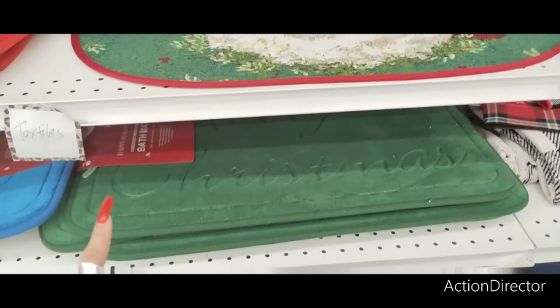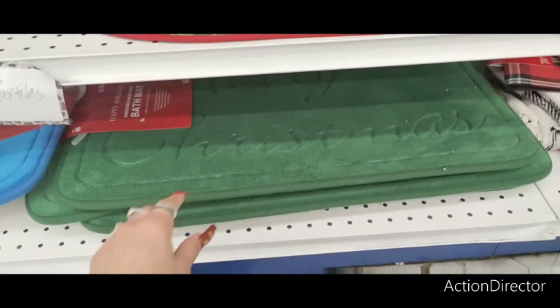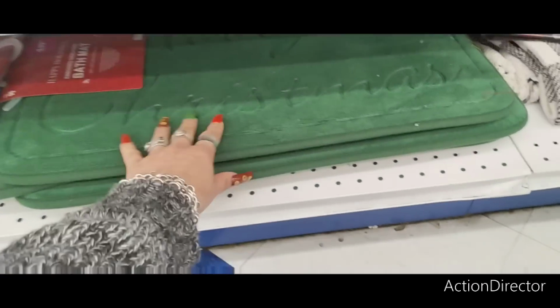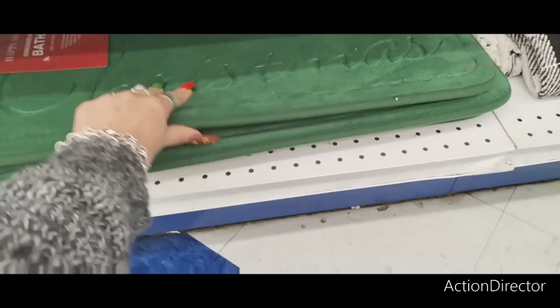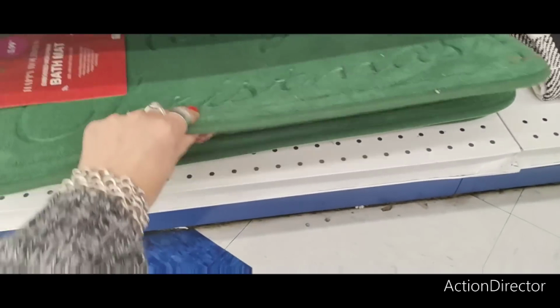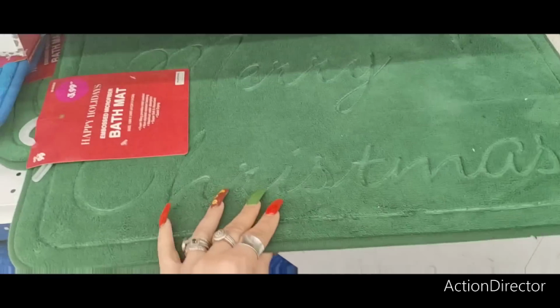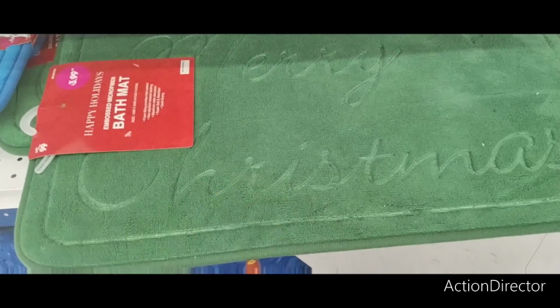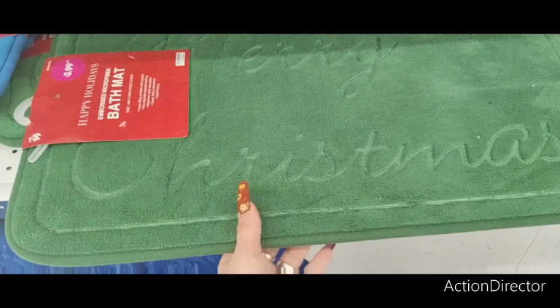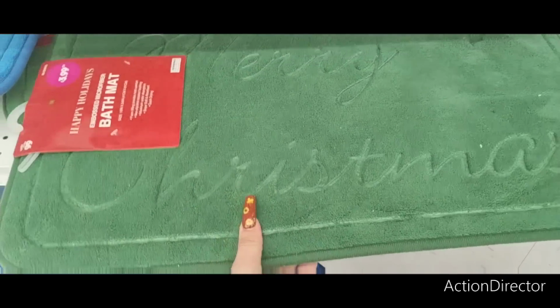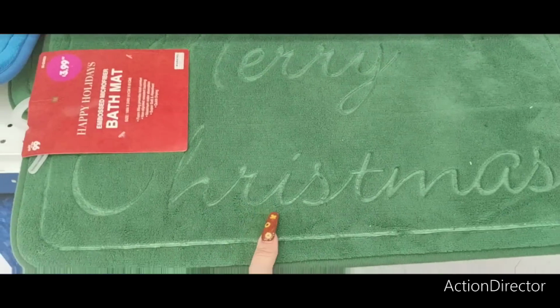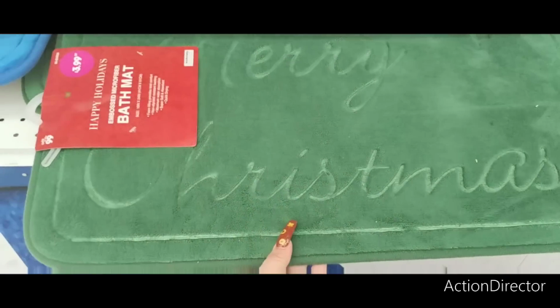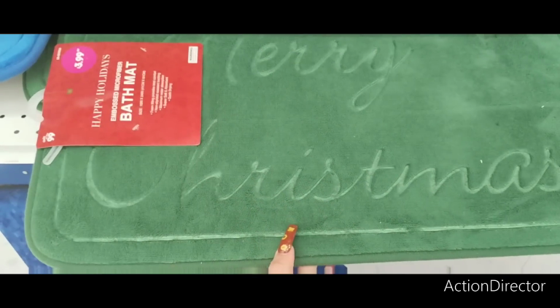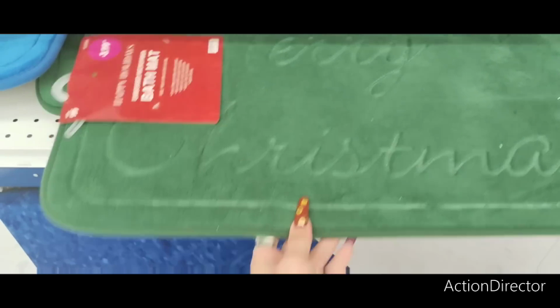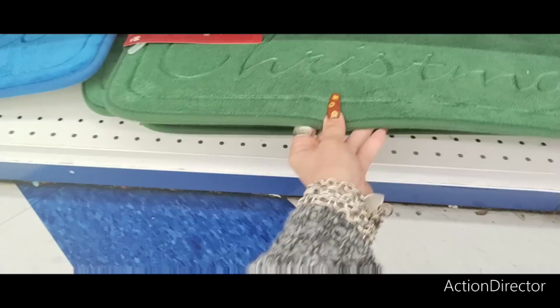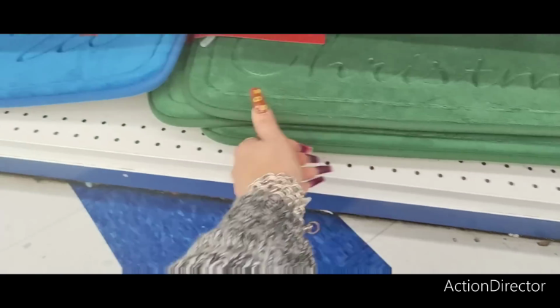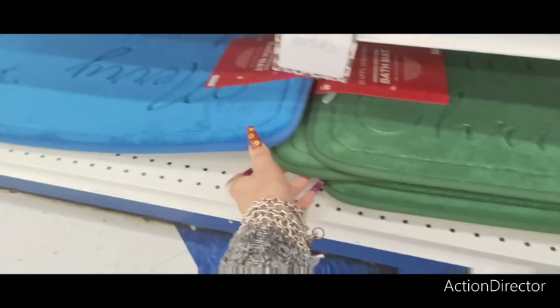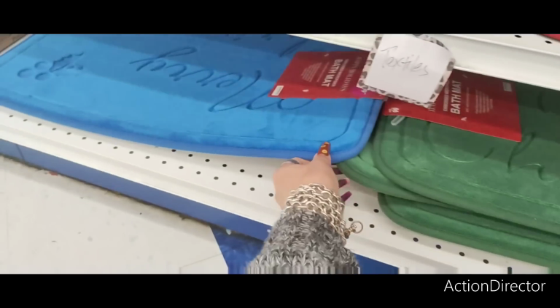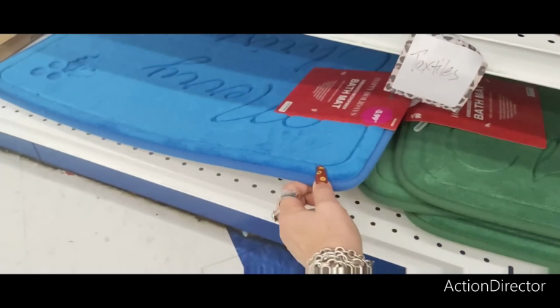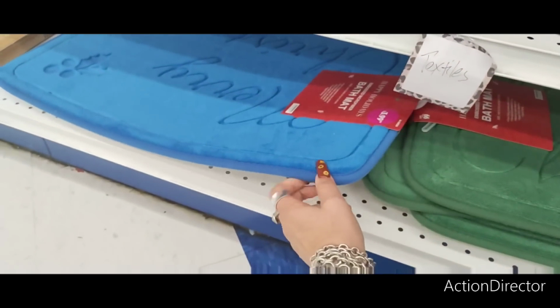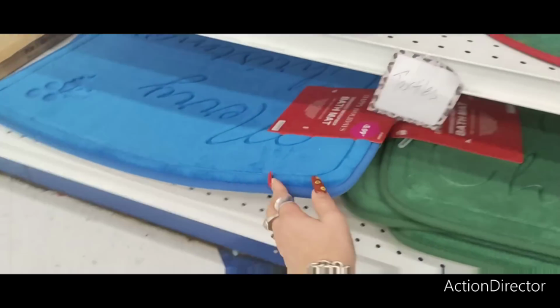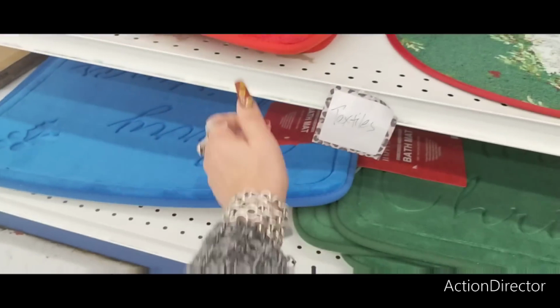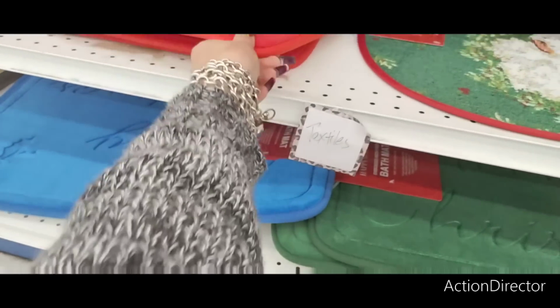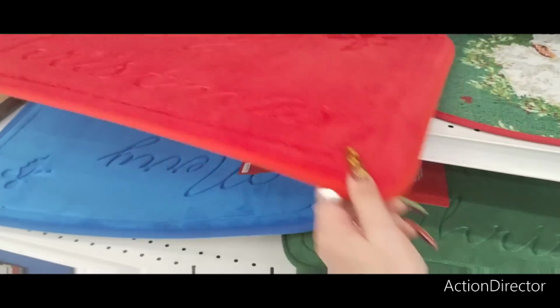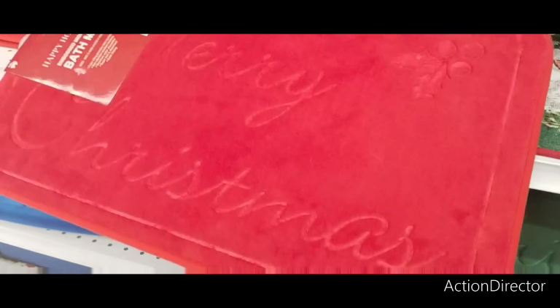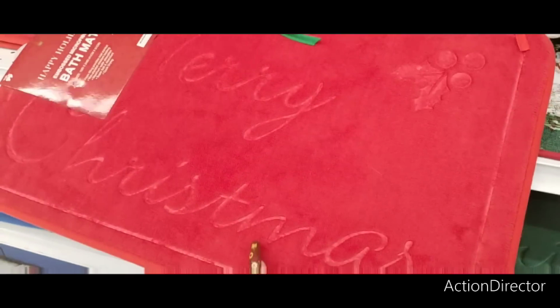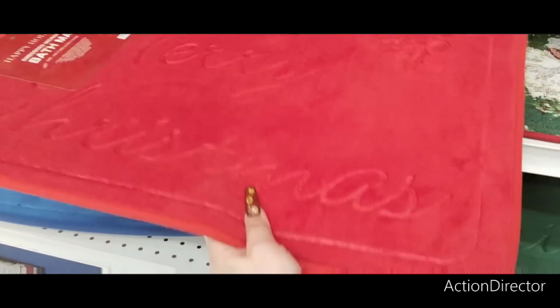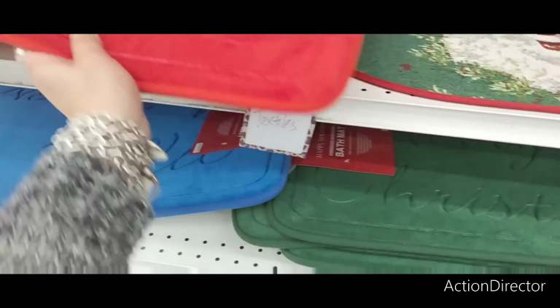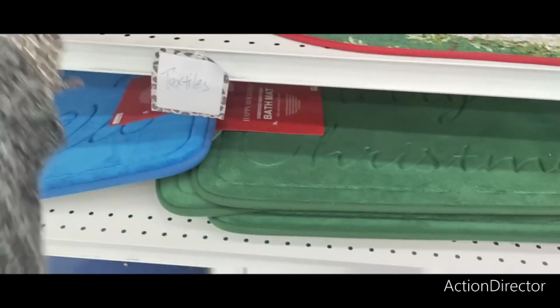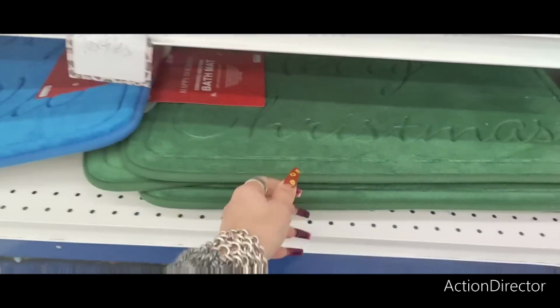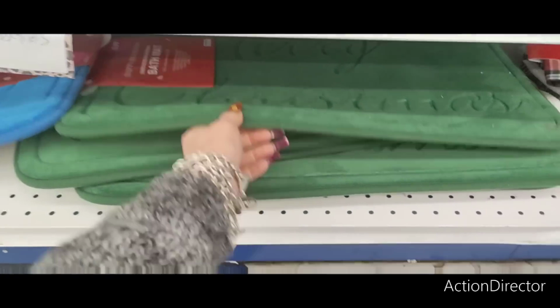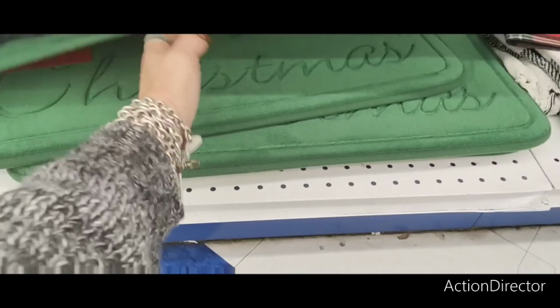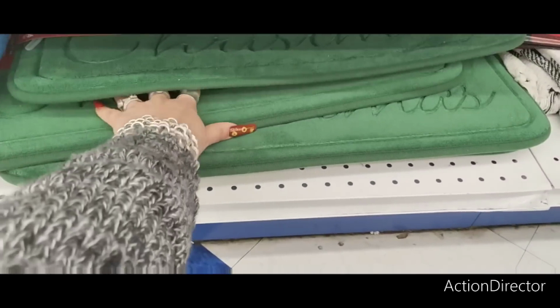They also have the bathroom mats. These are $3.99. Merry Christmas — and they have it in red.